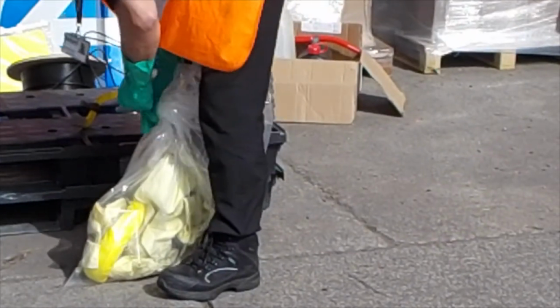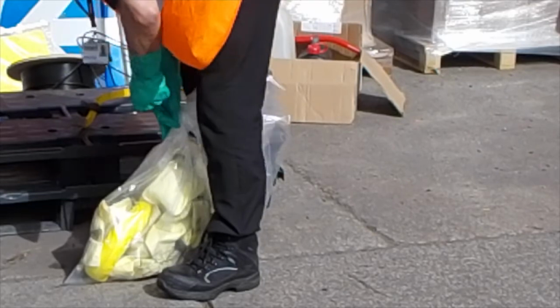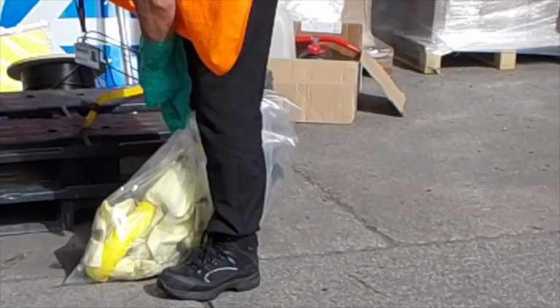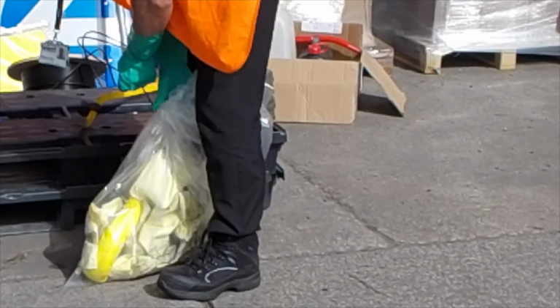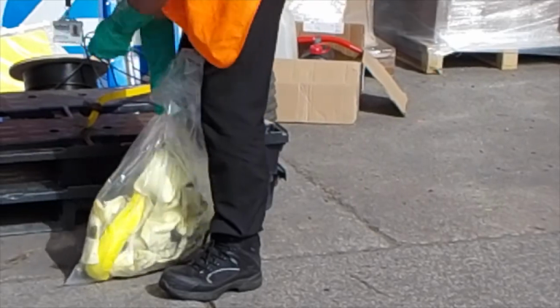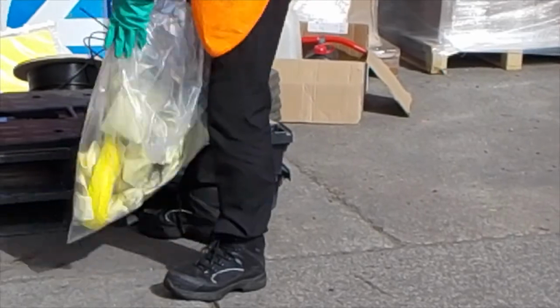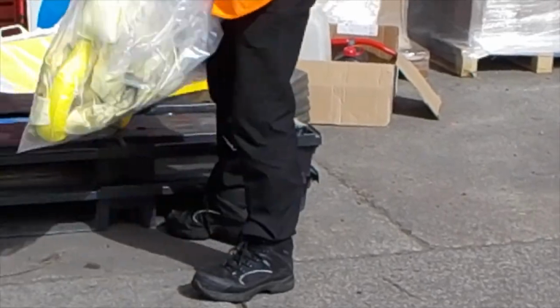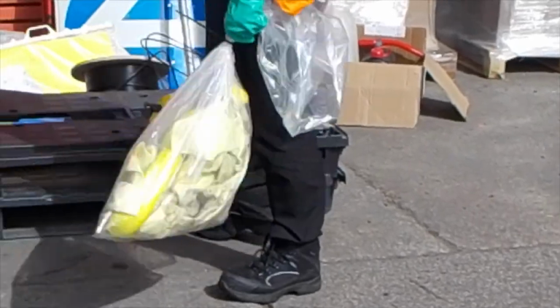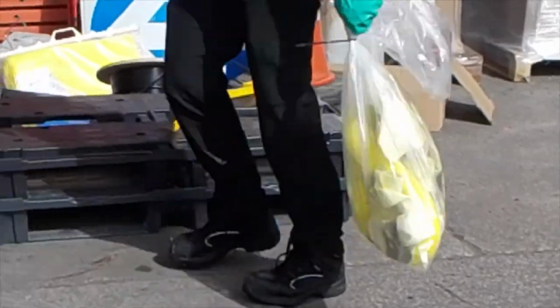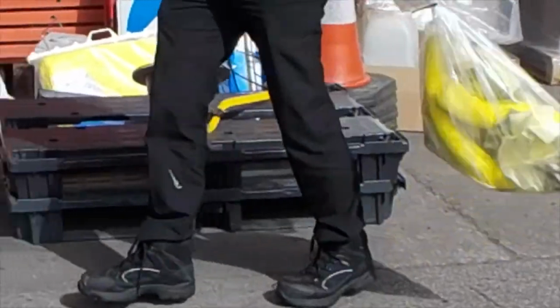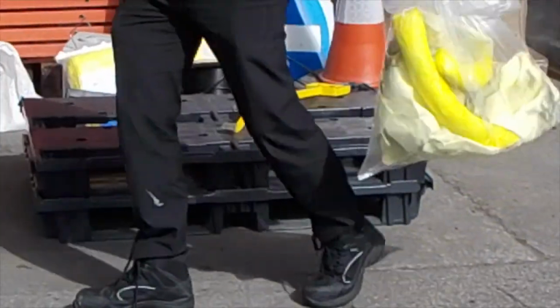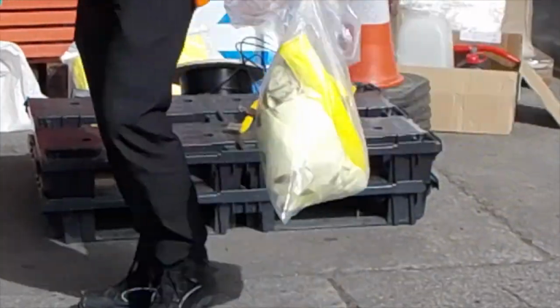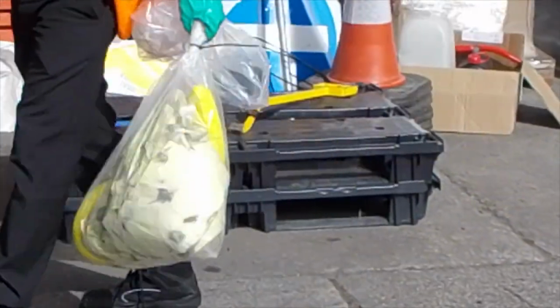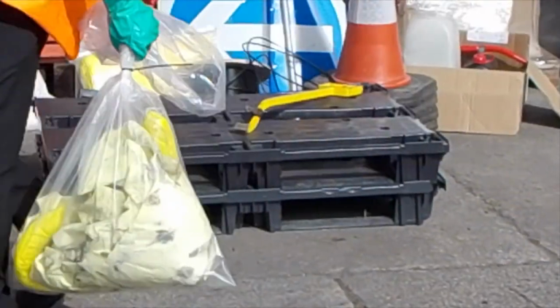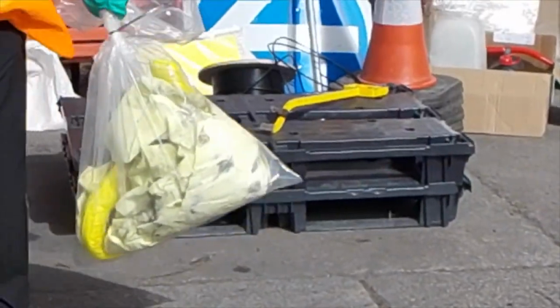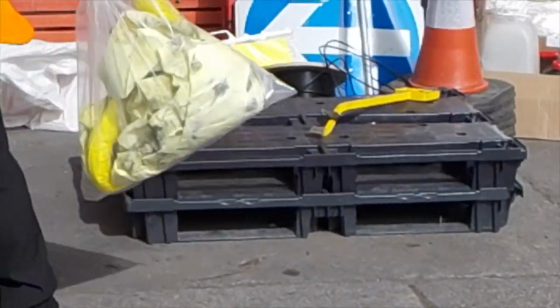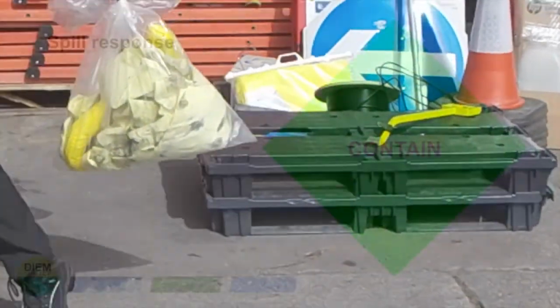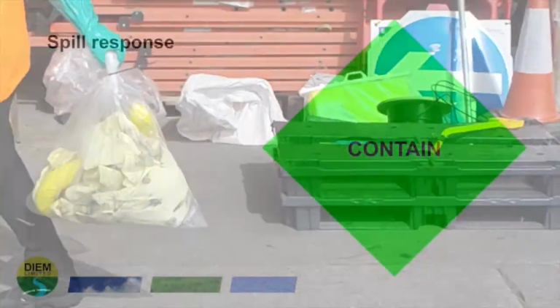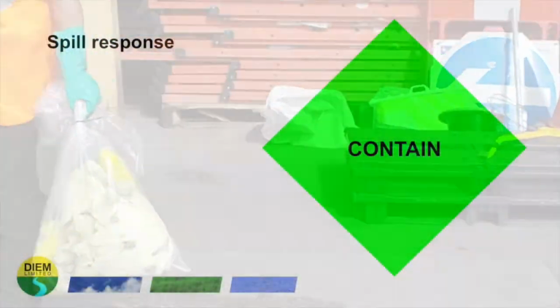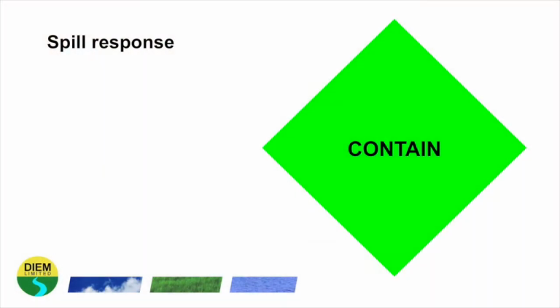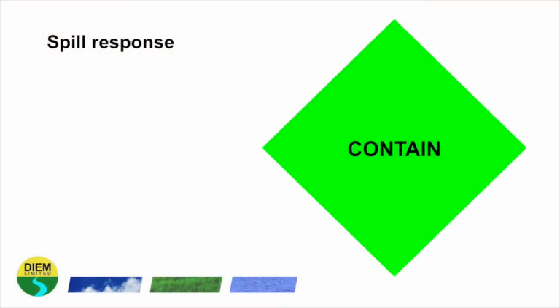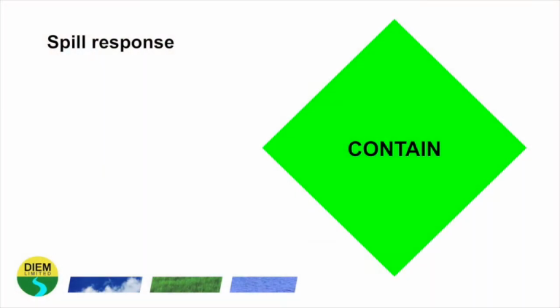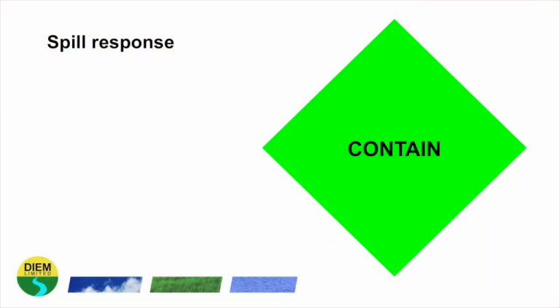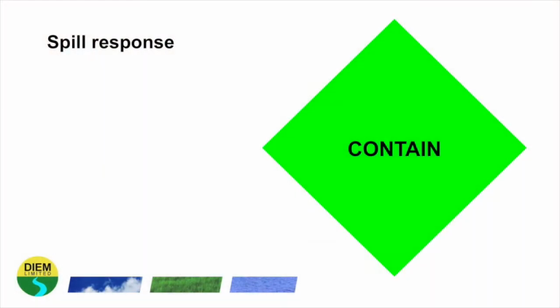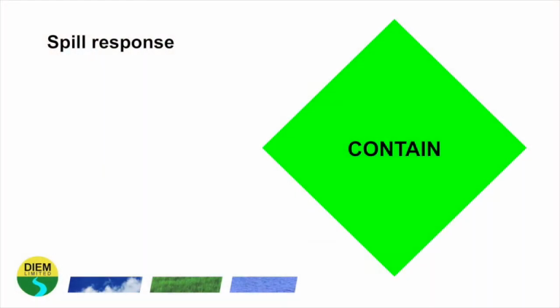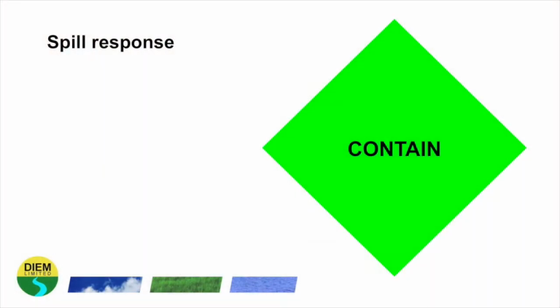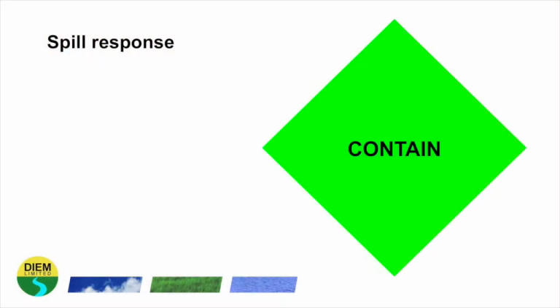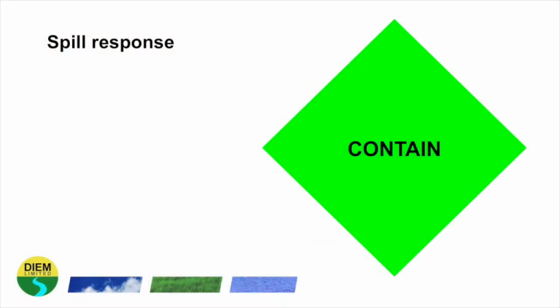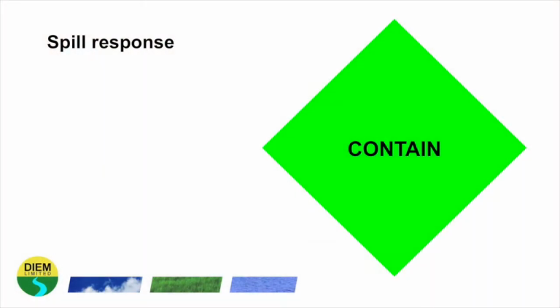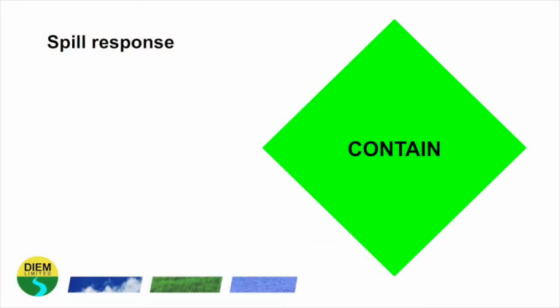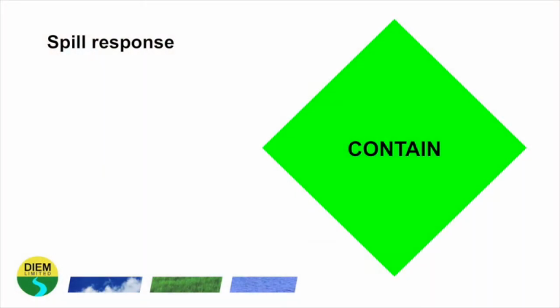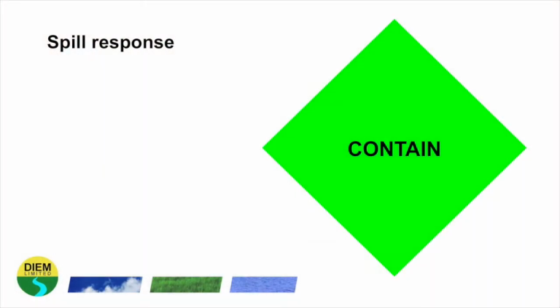An impermeable bag supplied with the spill kit is being used. First, make sure the container you are using is secure and will not leak.